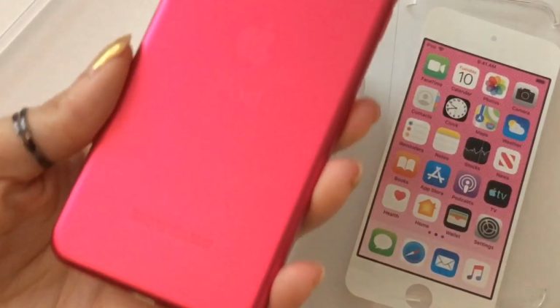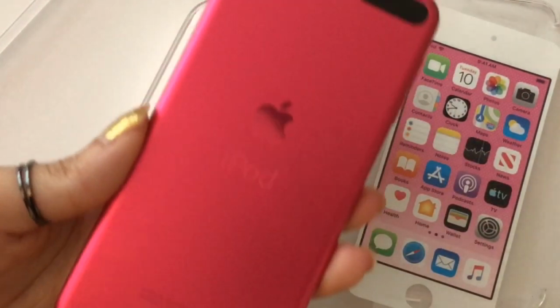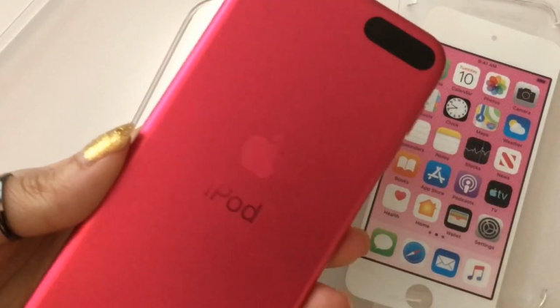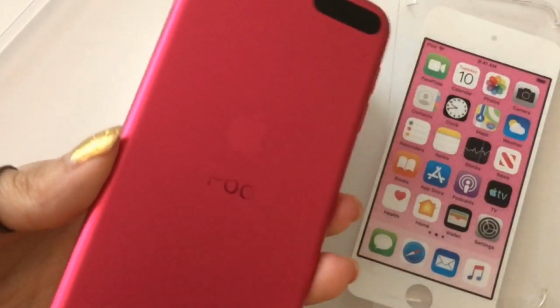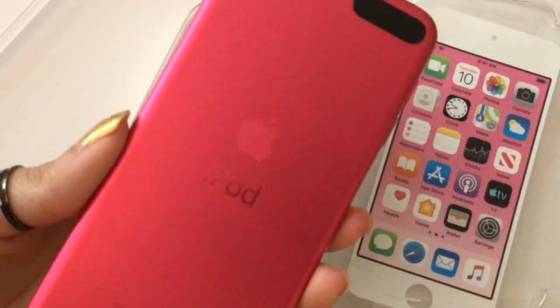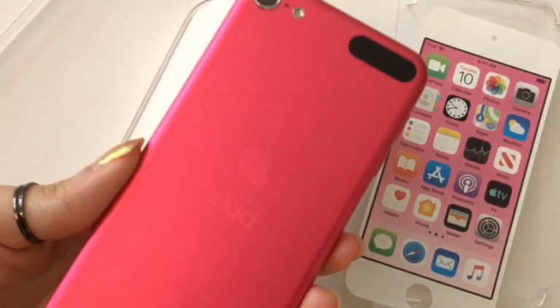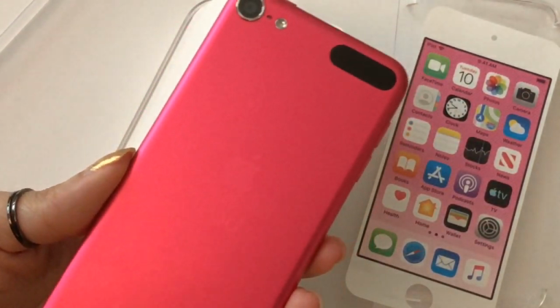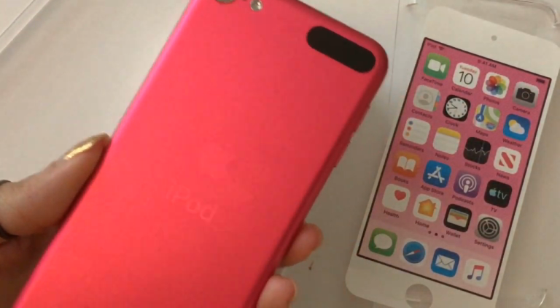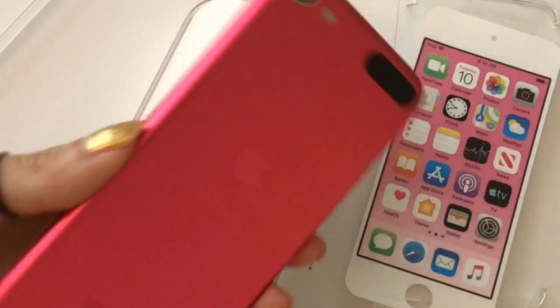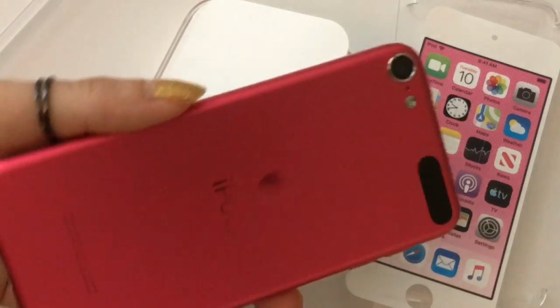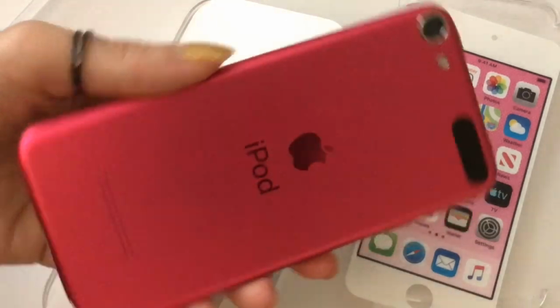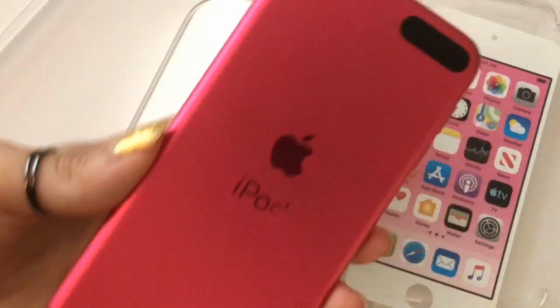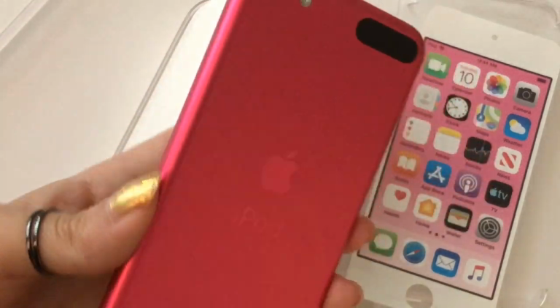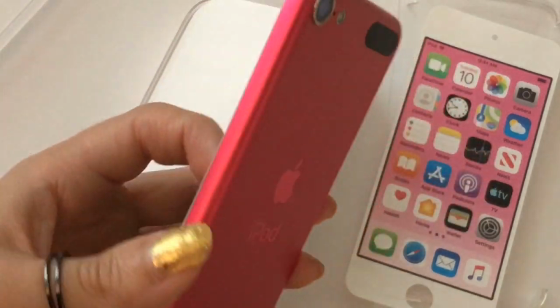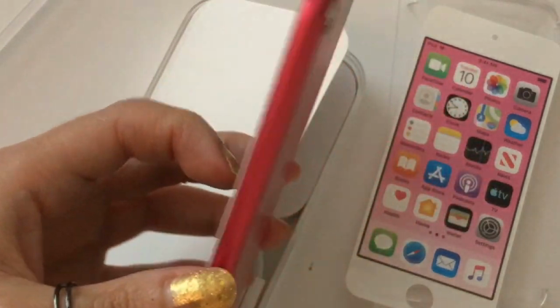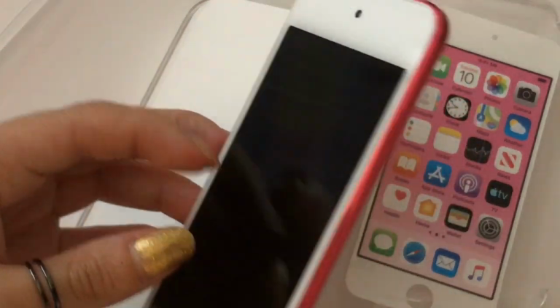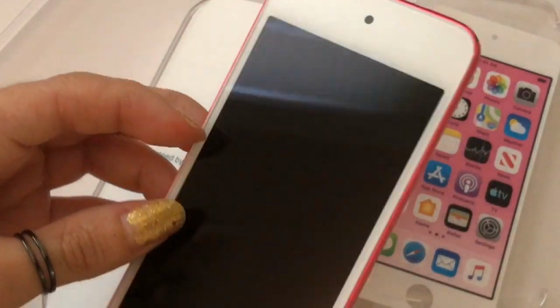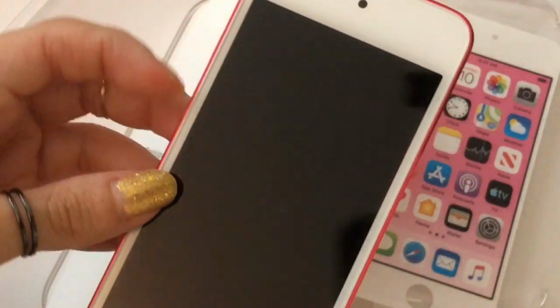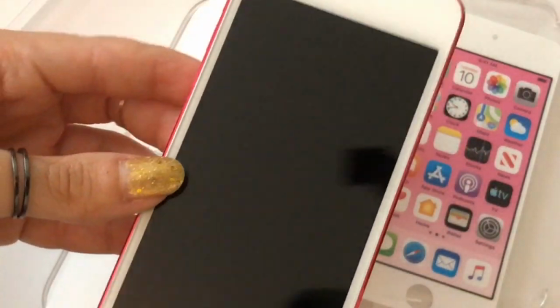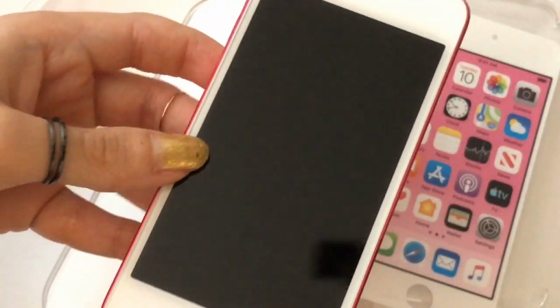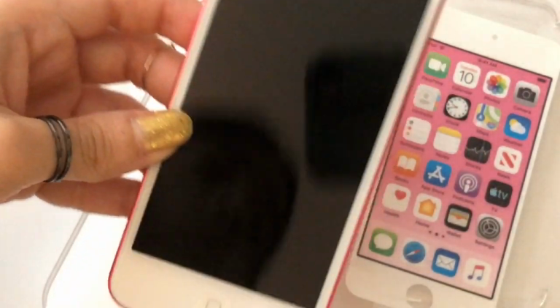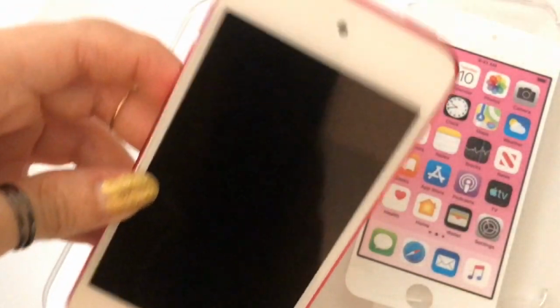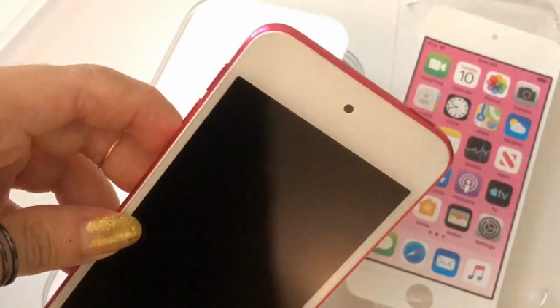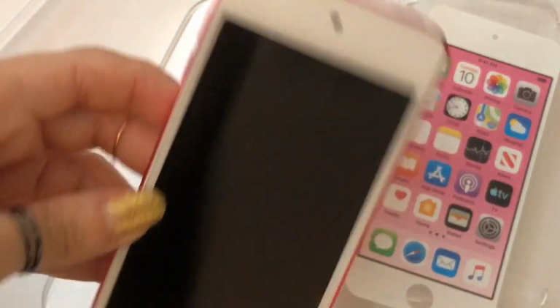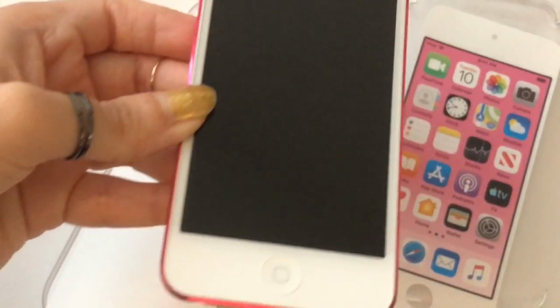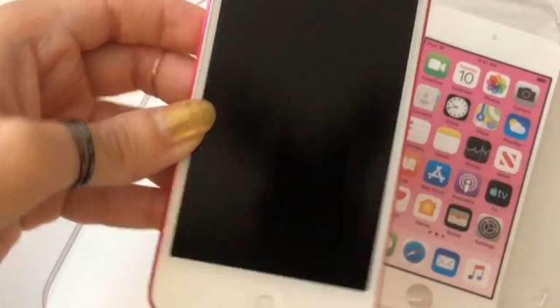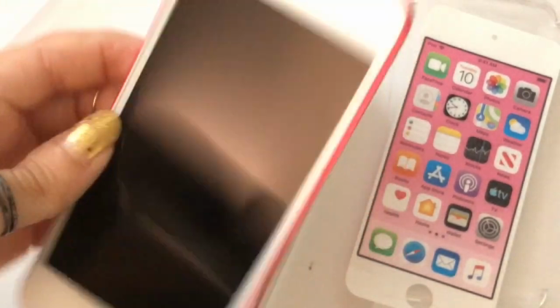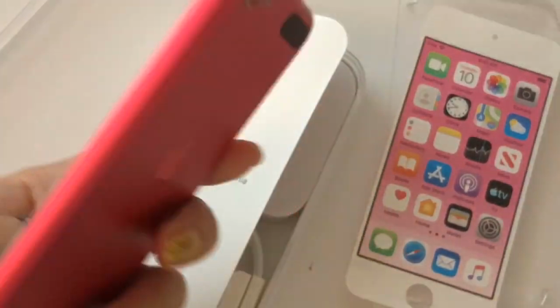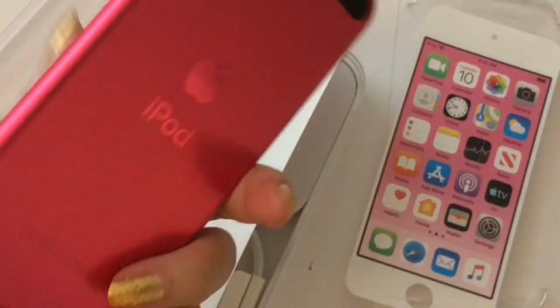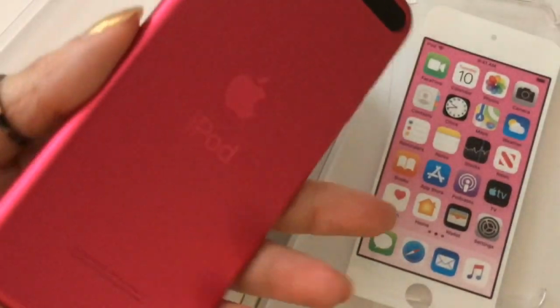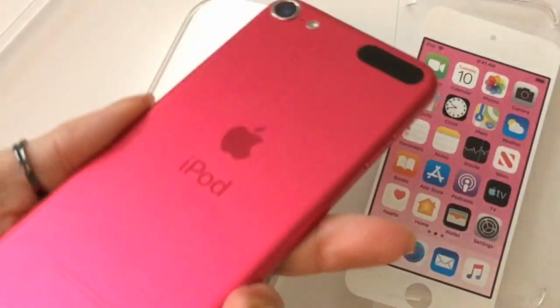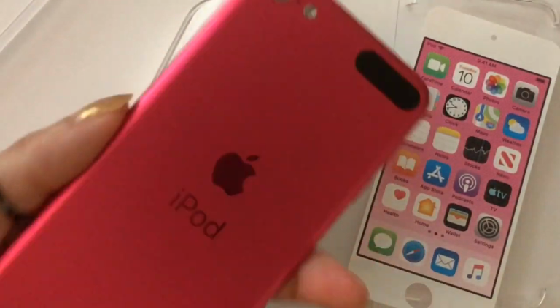As you can see, it is a beautiful pink color — like a fuchsia pink or a hot pink. This iPod Touch has 32 gigabytes on it.